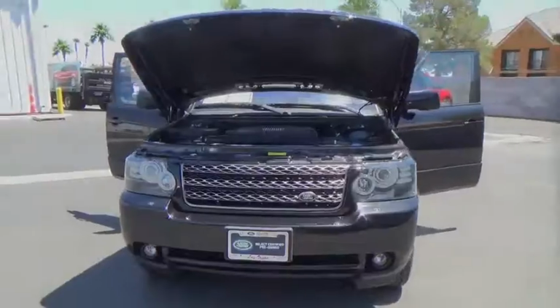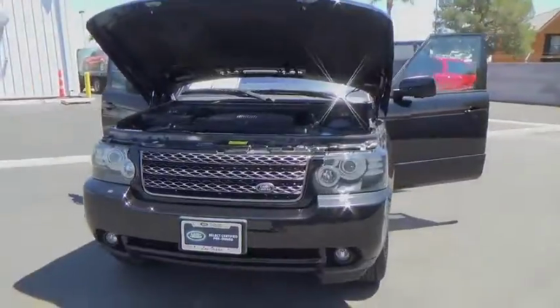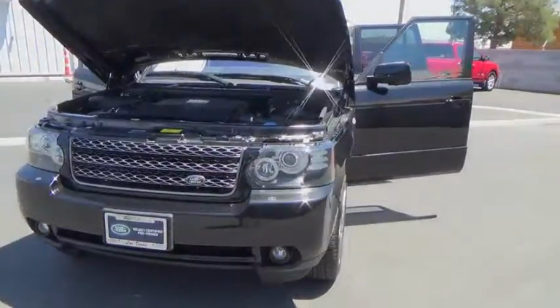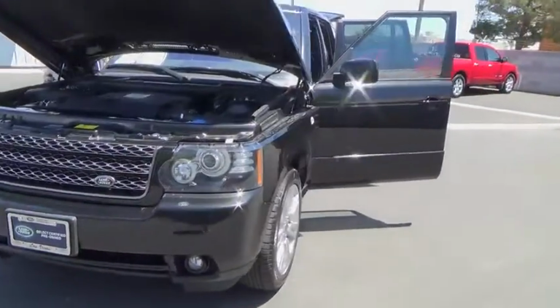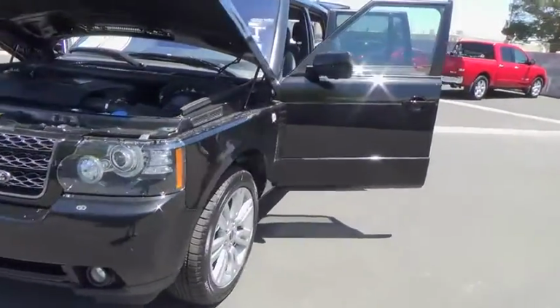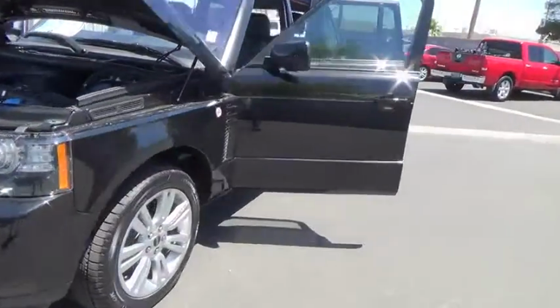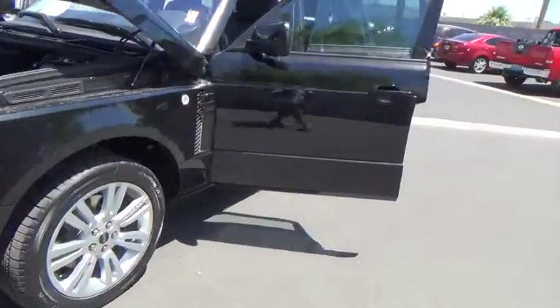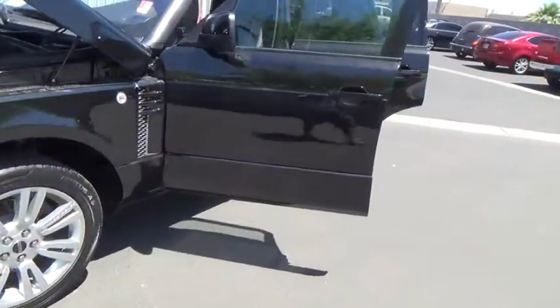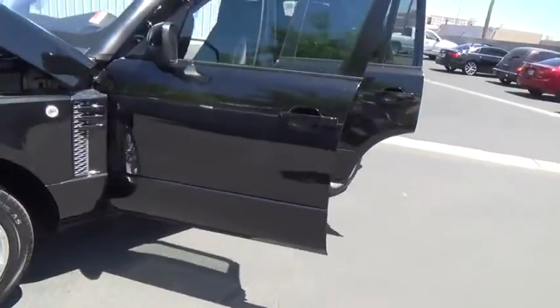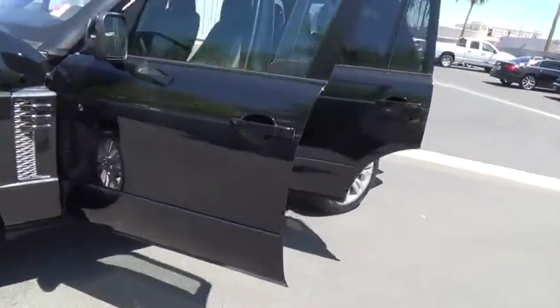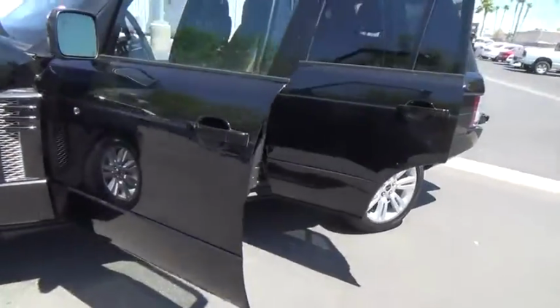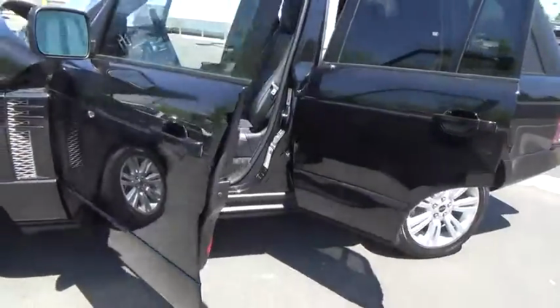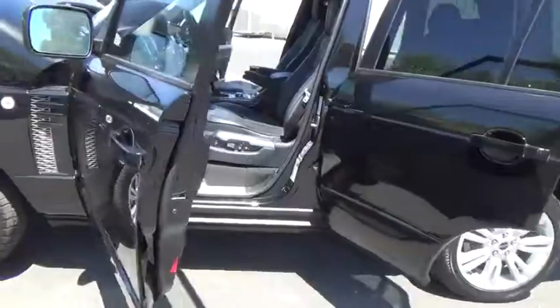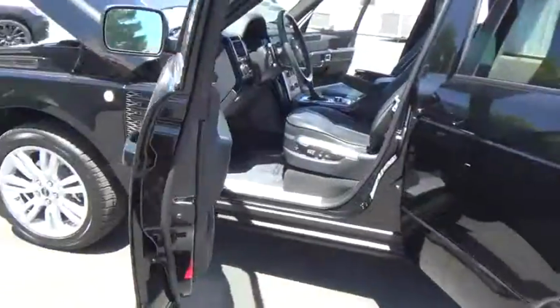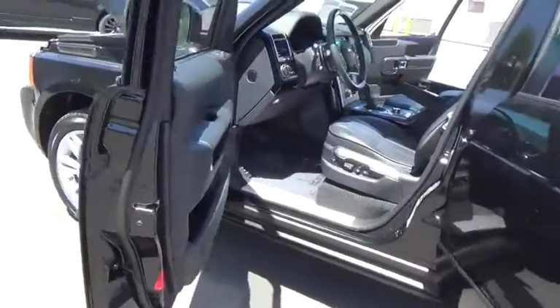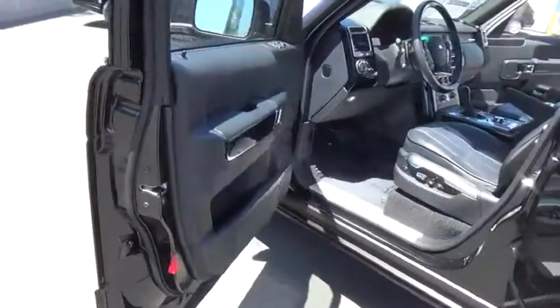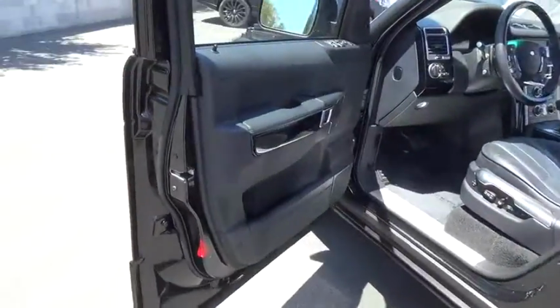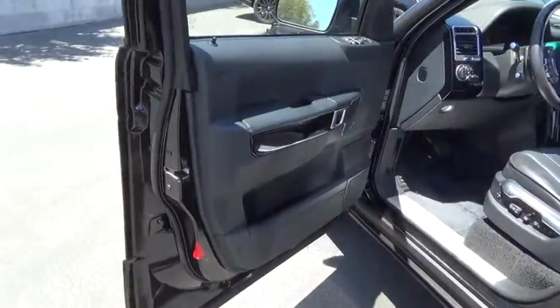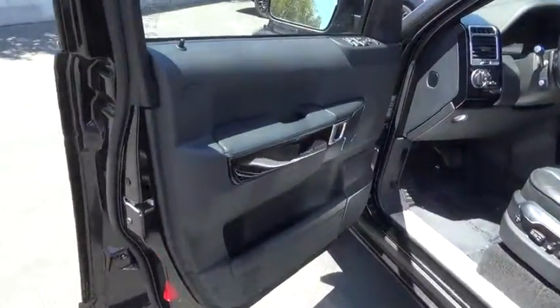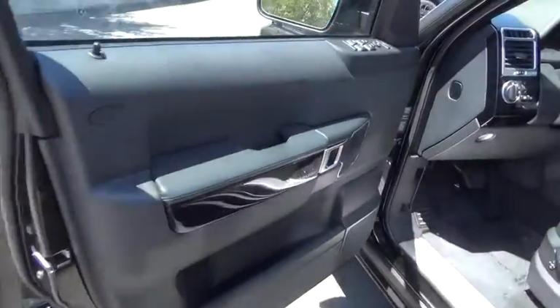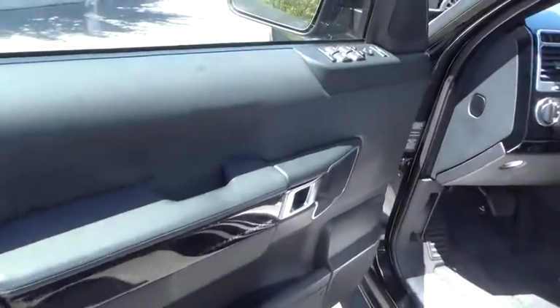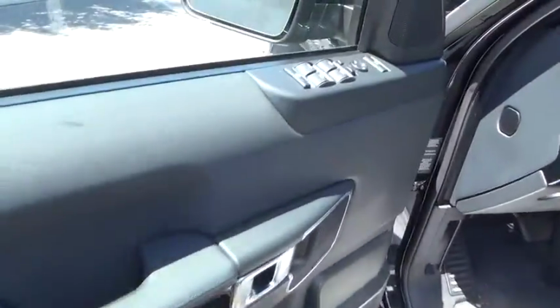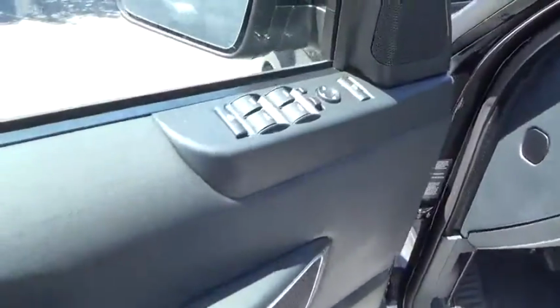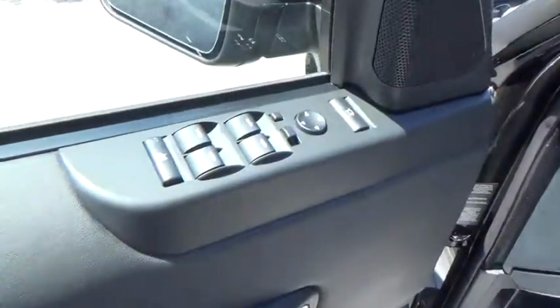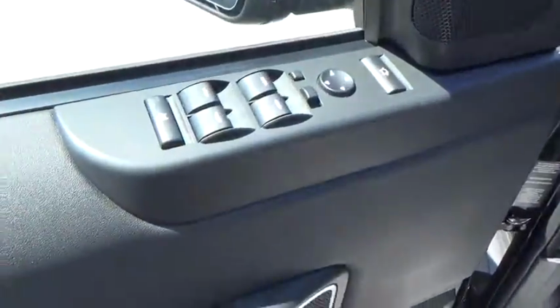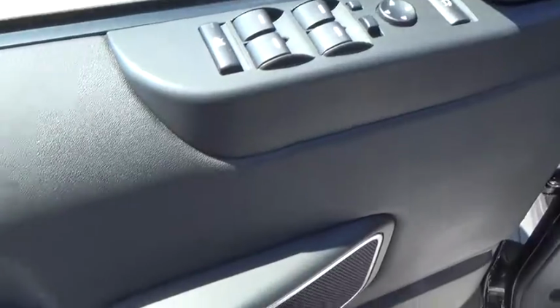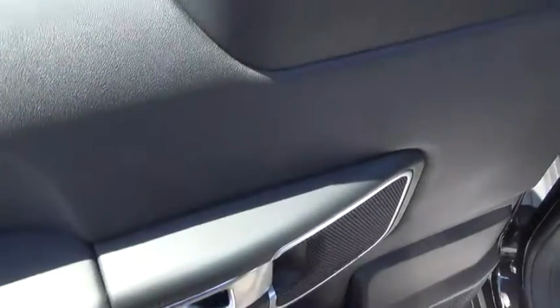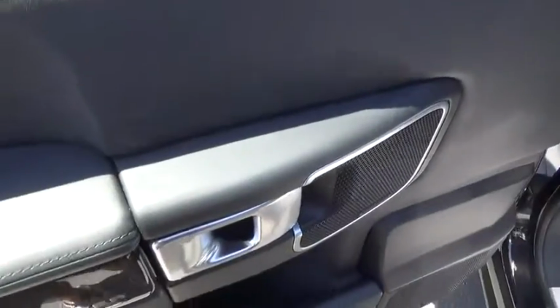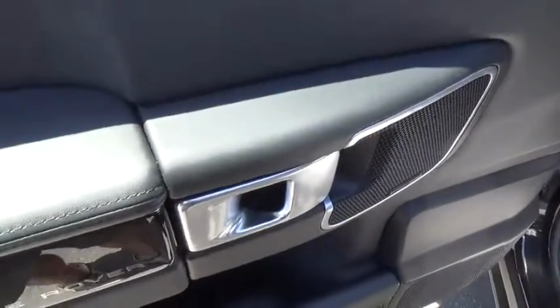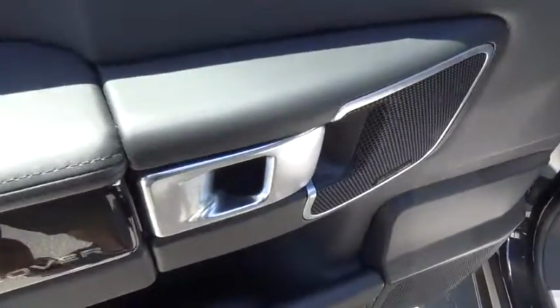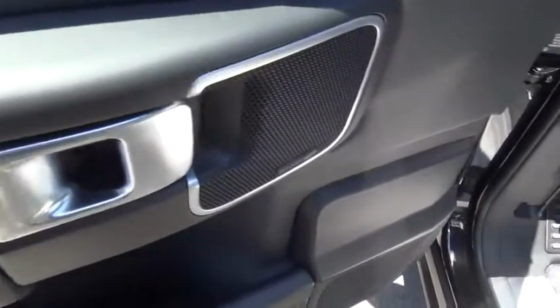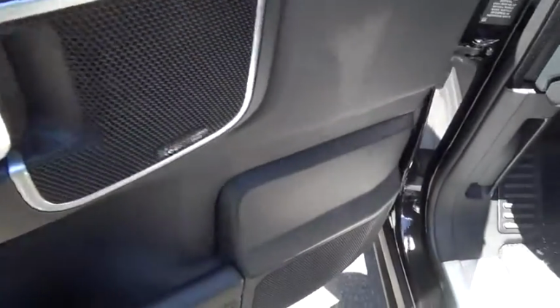2012 Range Rover — the luxury that's more than a luxury. It's quite apparent throughout our Range Rover heritage, and is priced below $65,000. This vehicle has less than 45,000 miles.